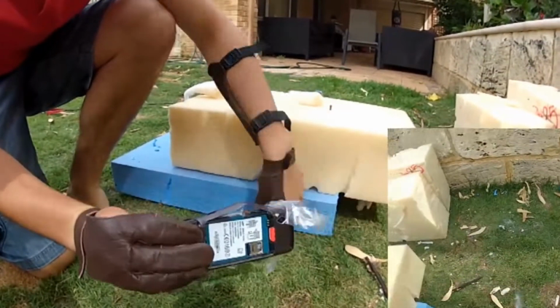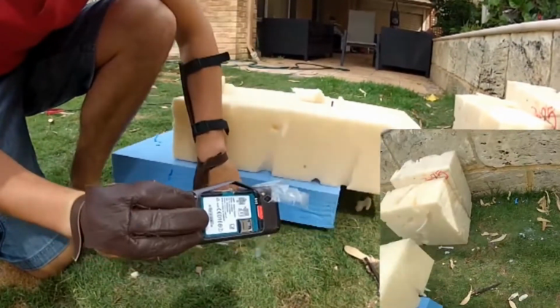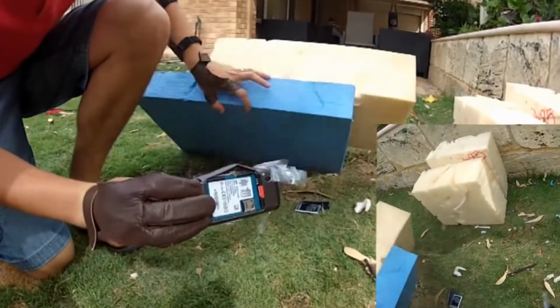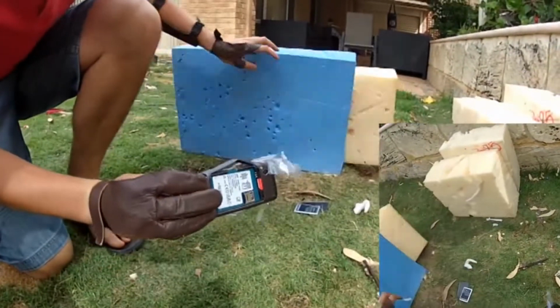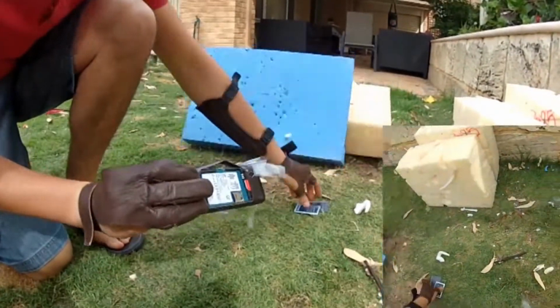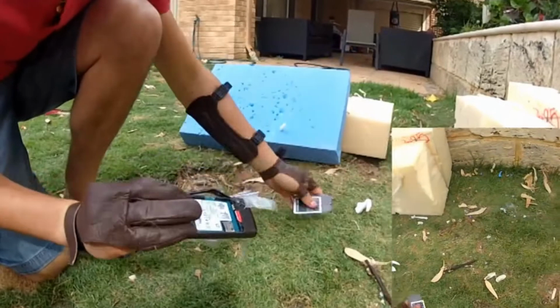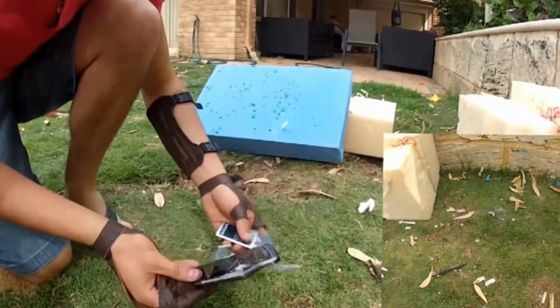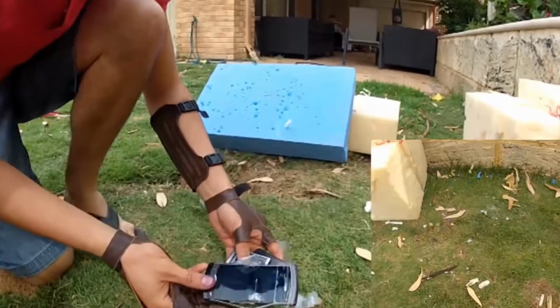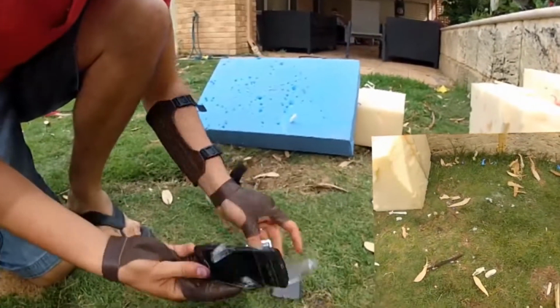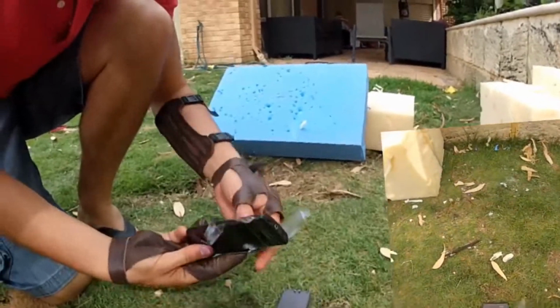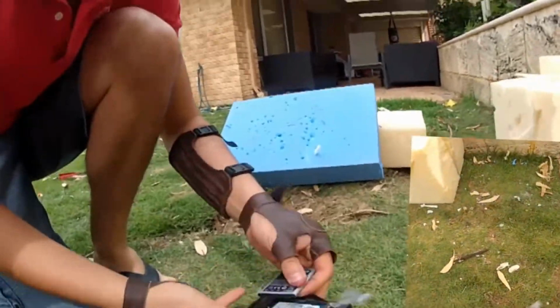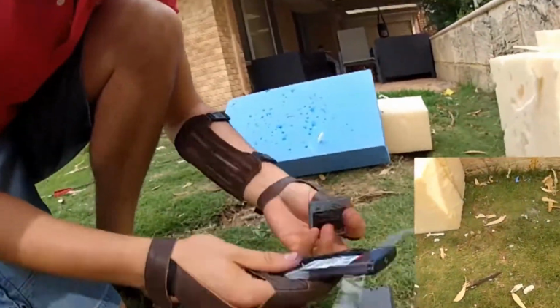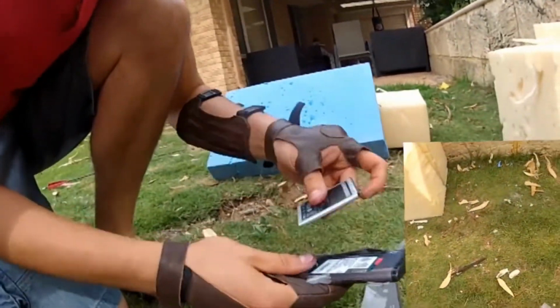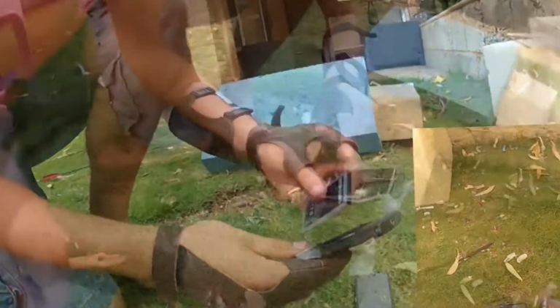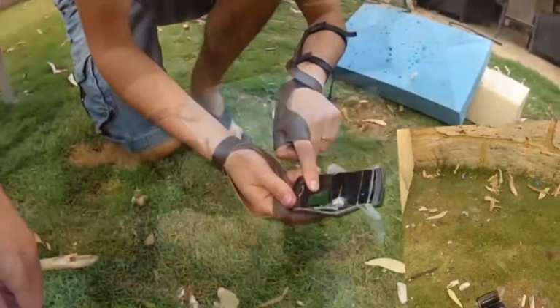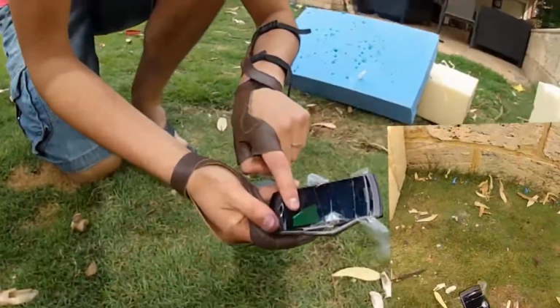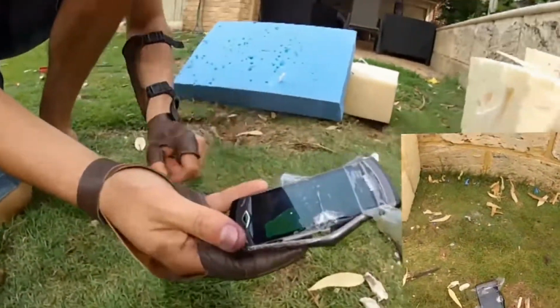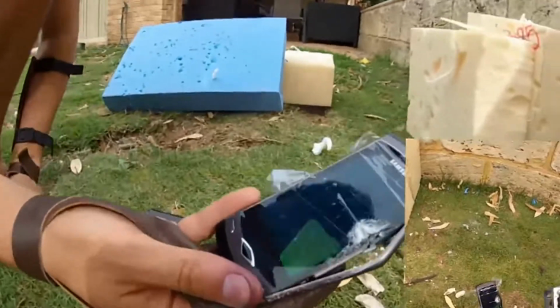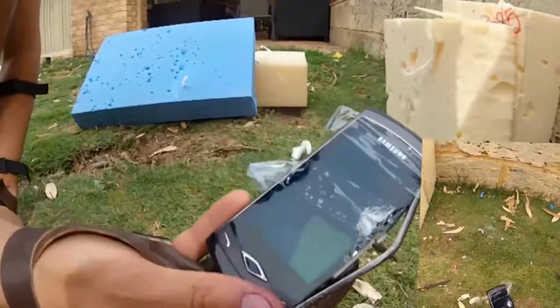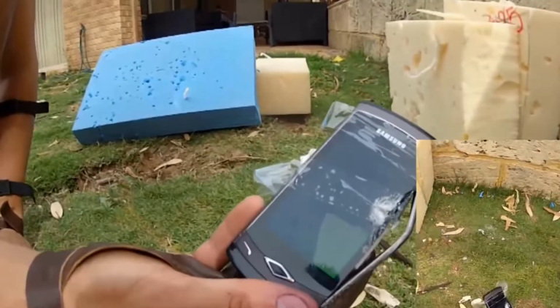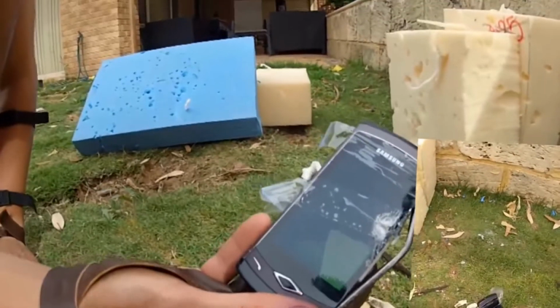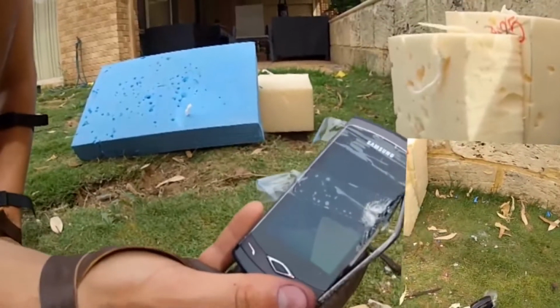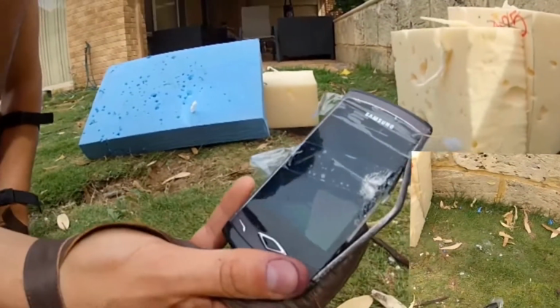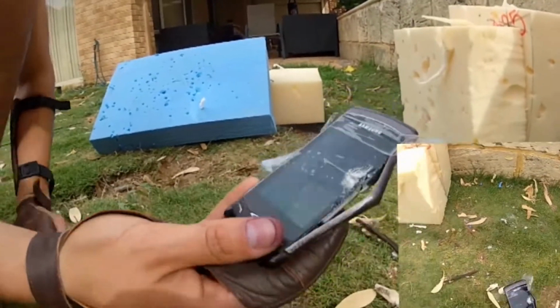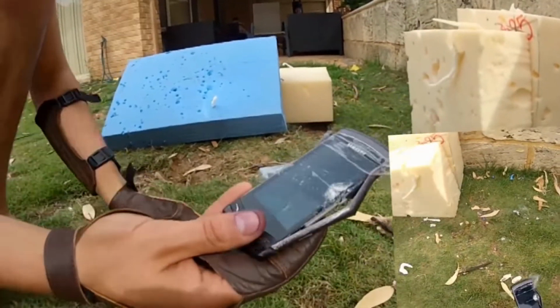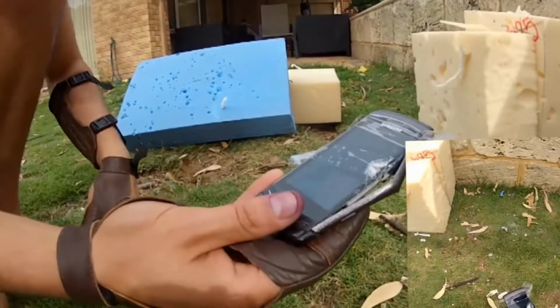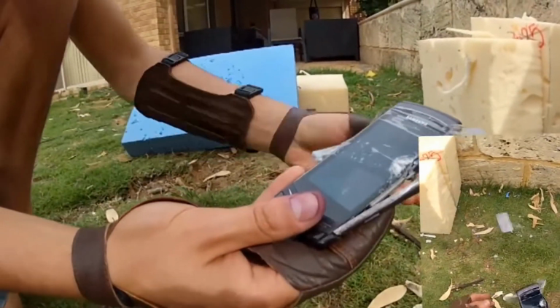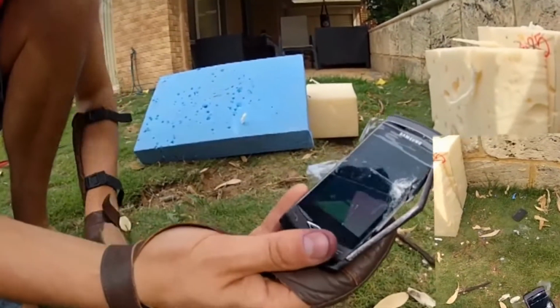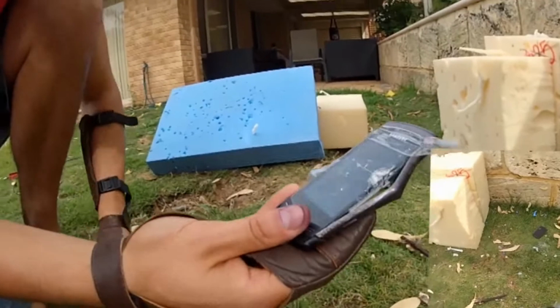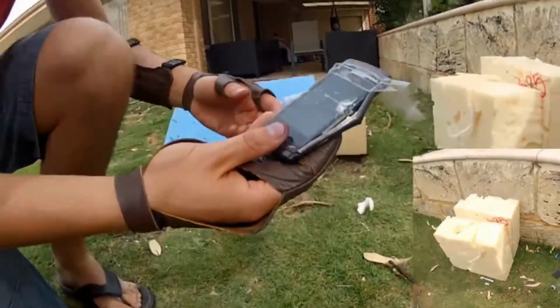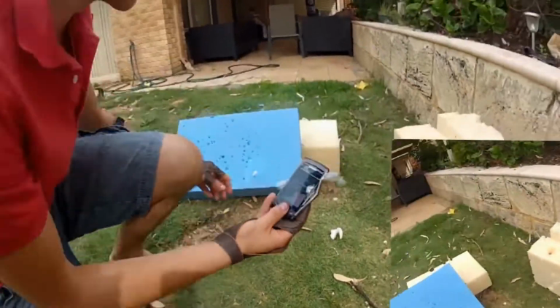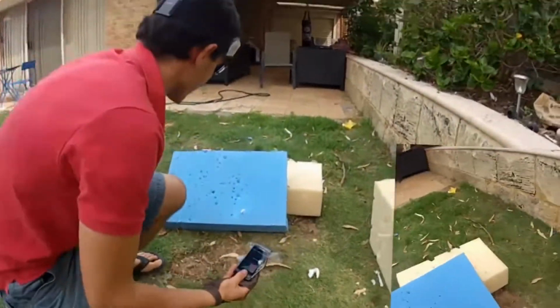Oh, the battery popped out! Yeah, the whole package popped out. Let's see if this works. I see colour! Nah, it's still alive — I'm not happy. We need to break it.